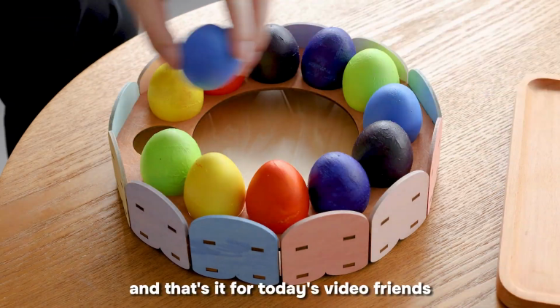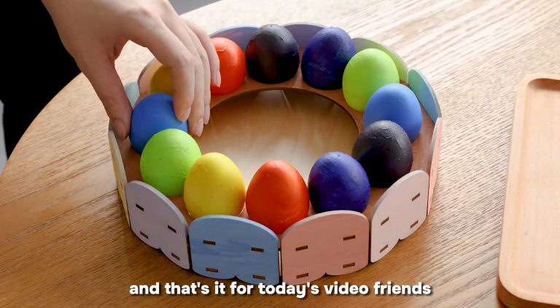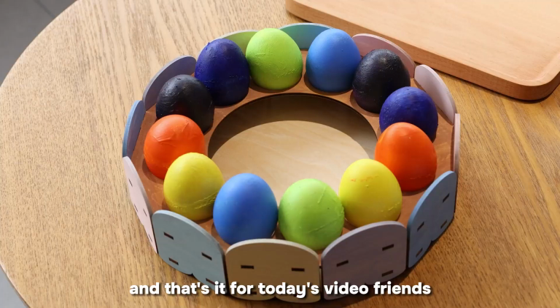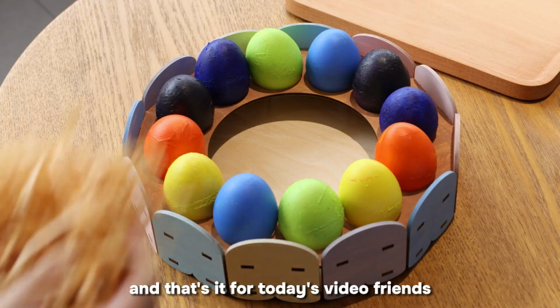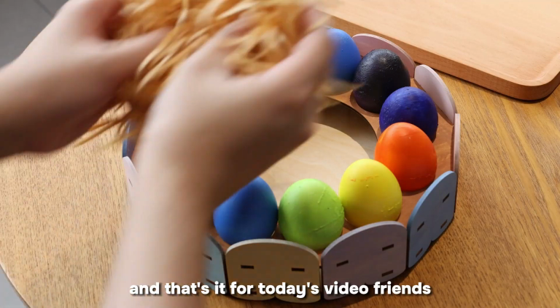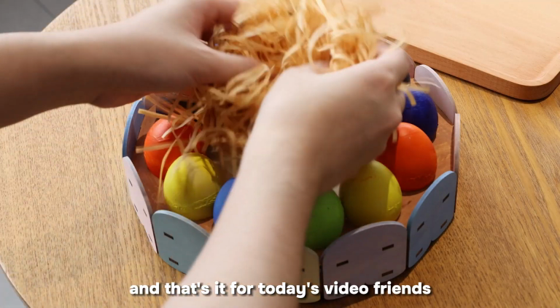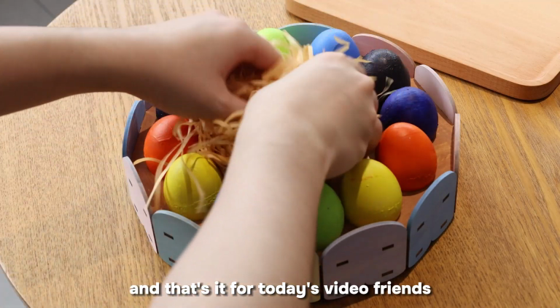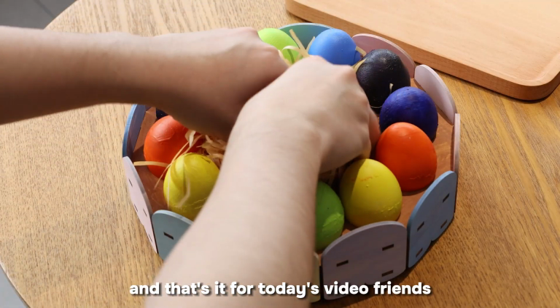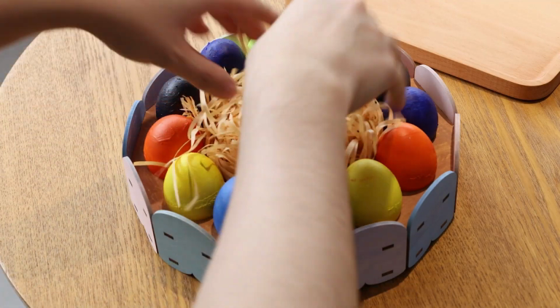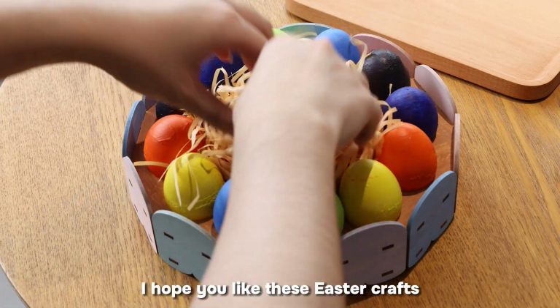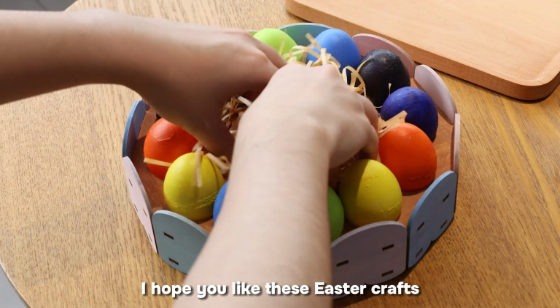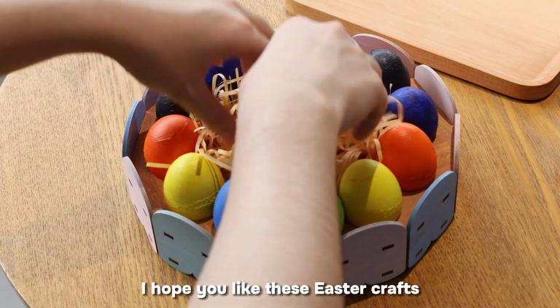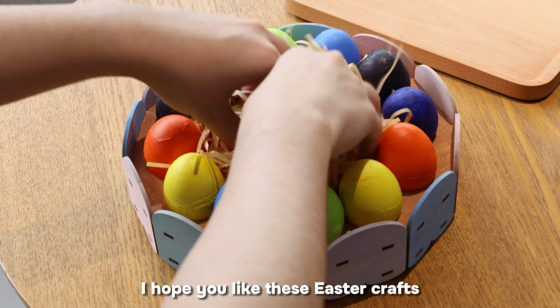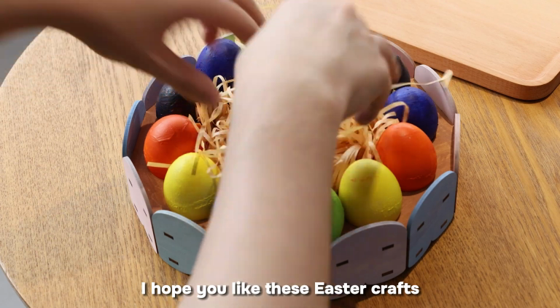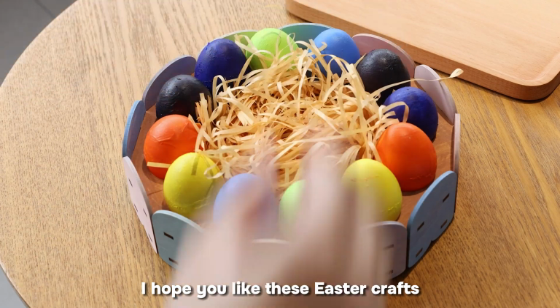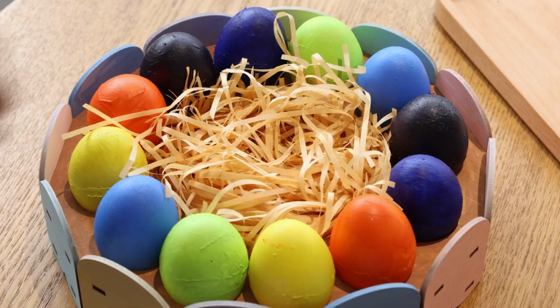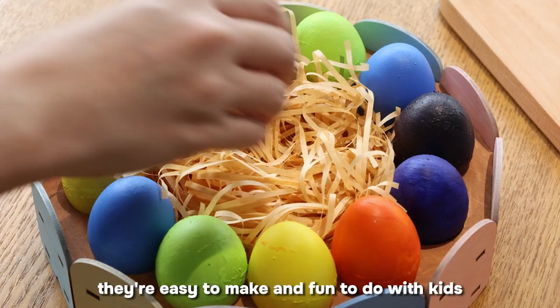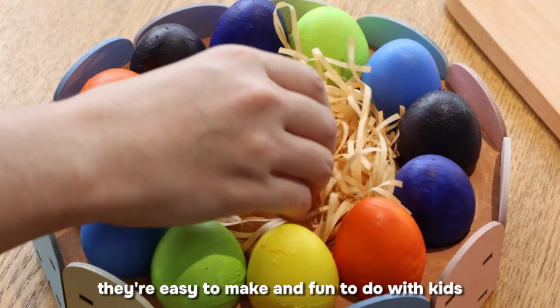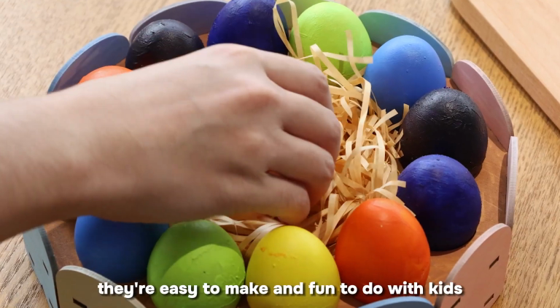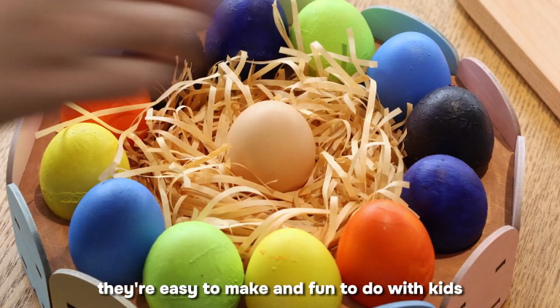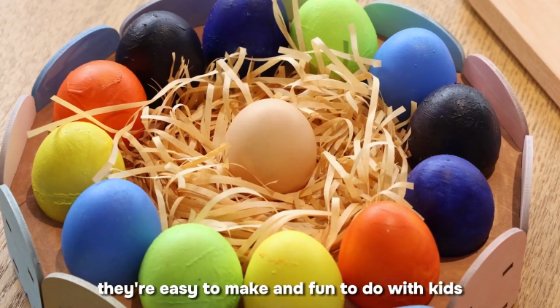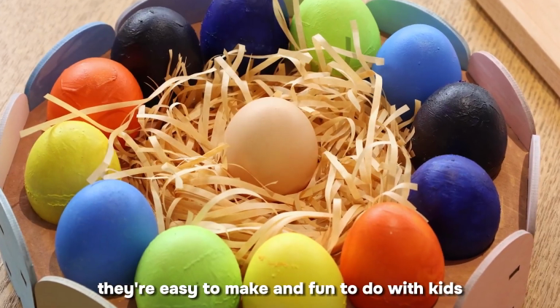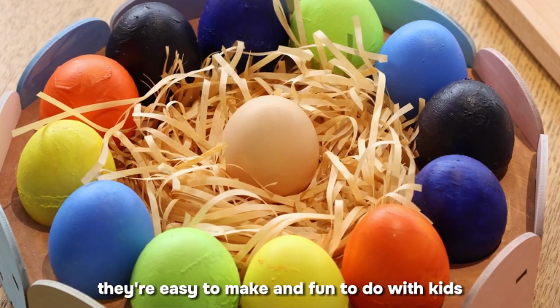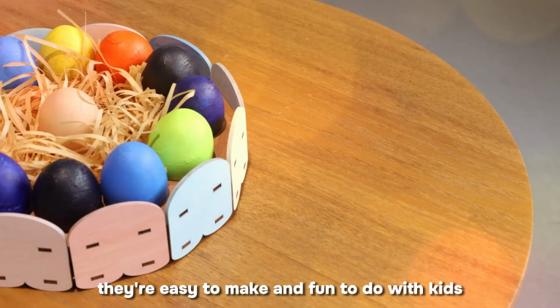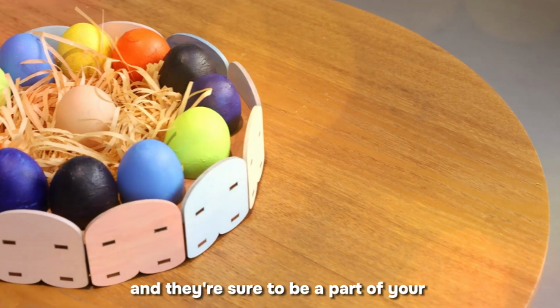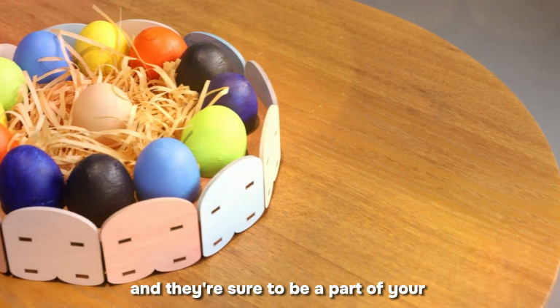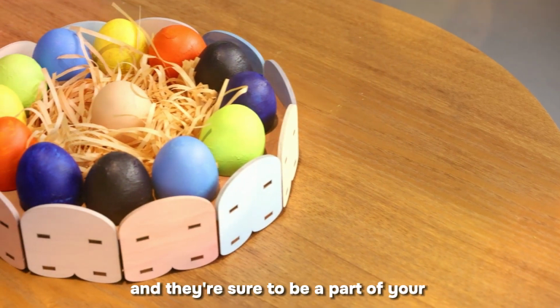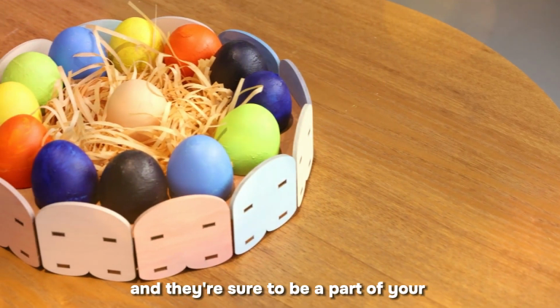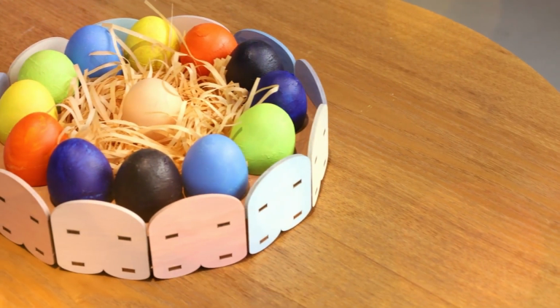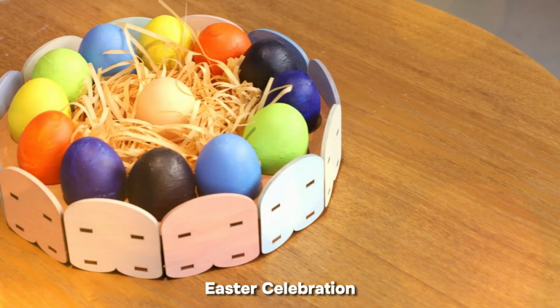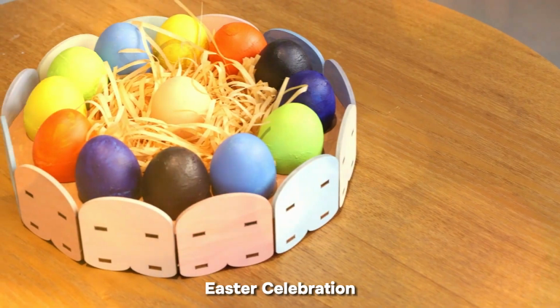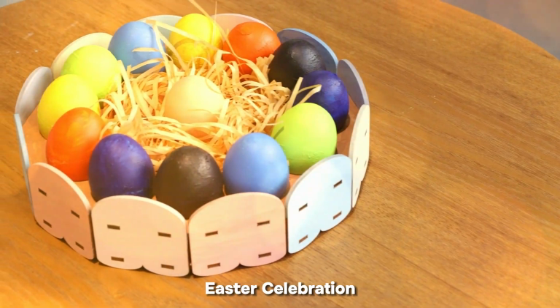And that's it for today's video, friends. I hope you like these Easter crafts. They're easy to make and fun to do with kids, and they're sure to be a part of your Easter celebration.